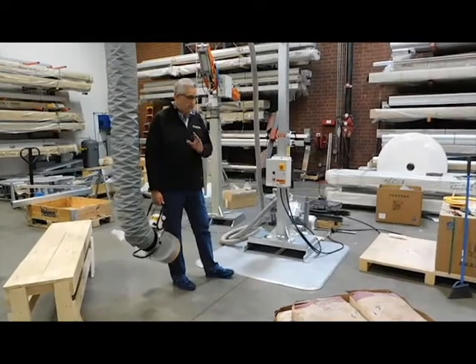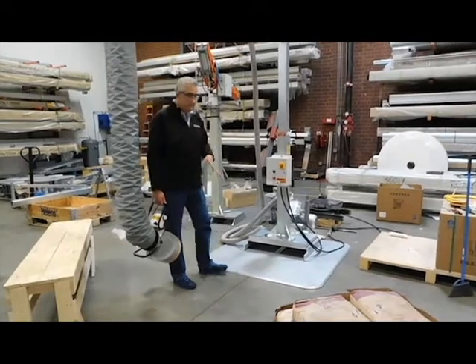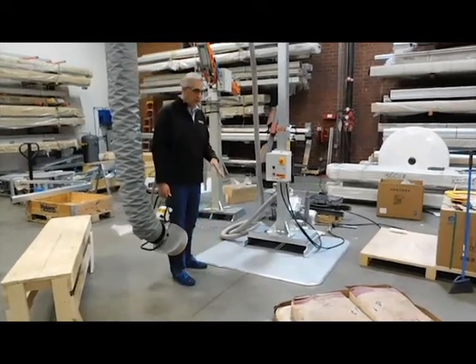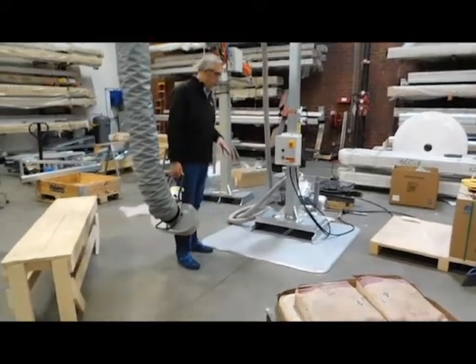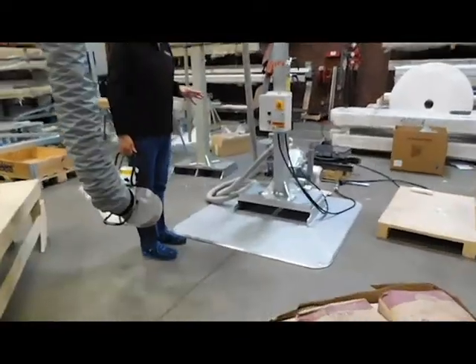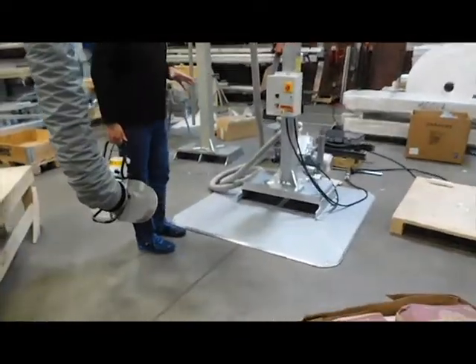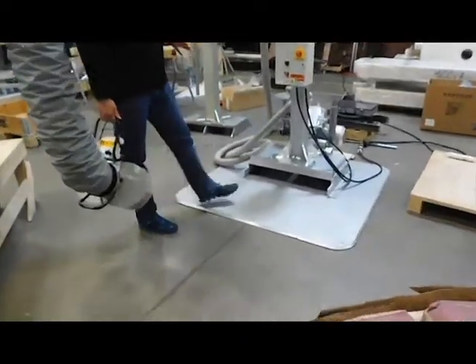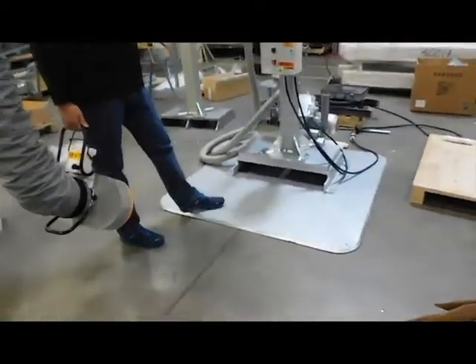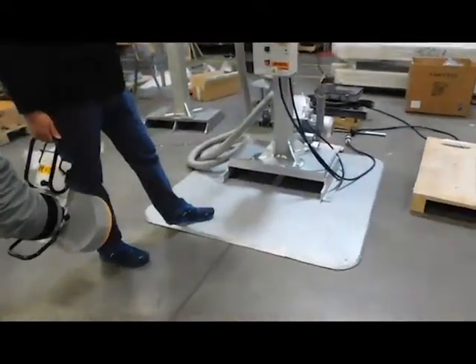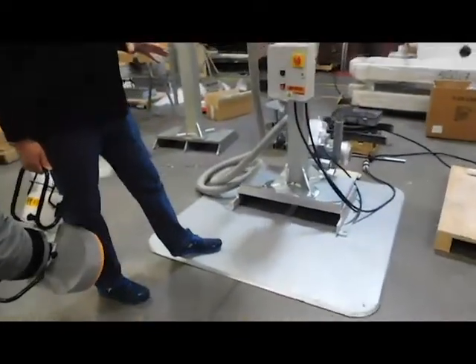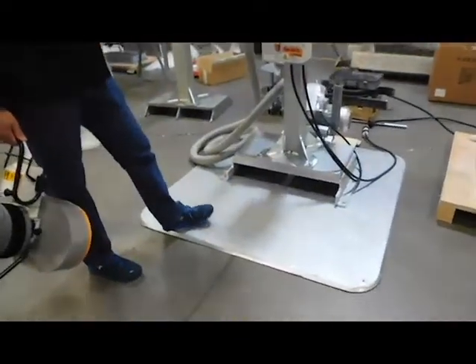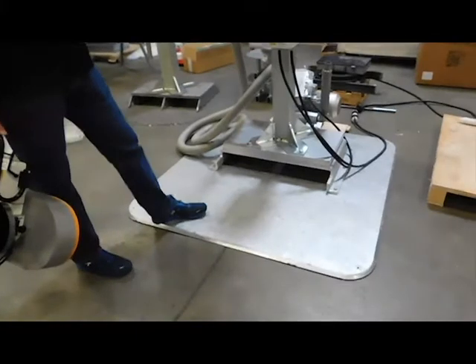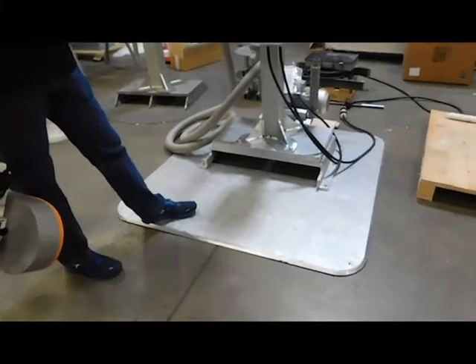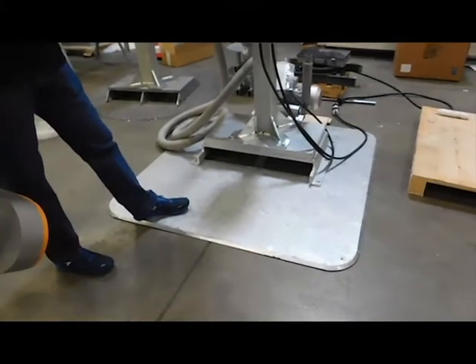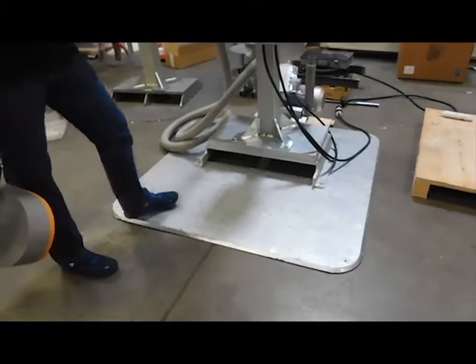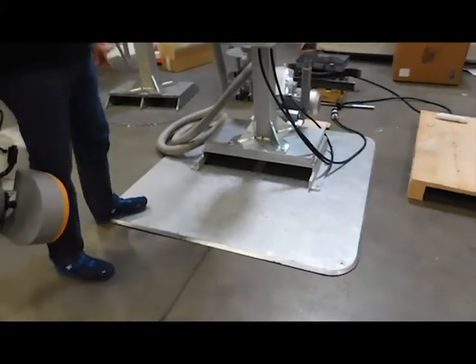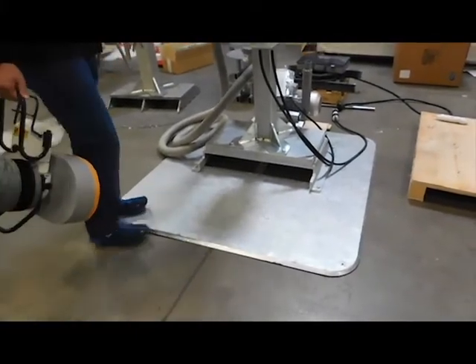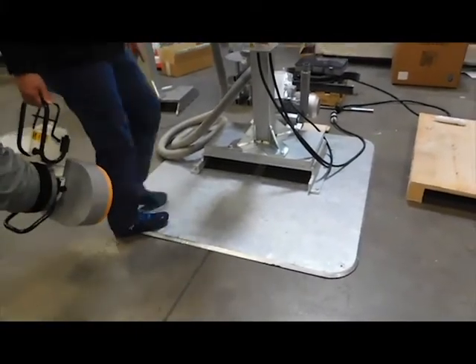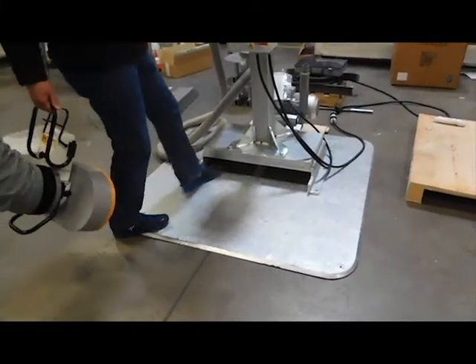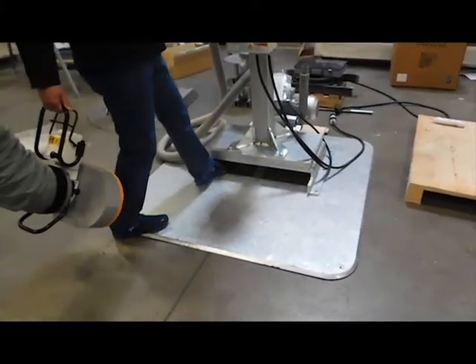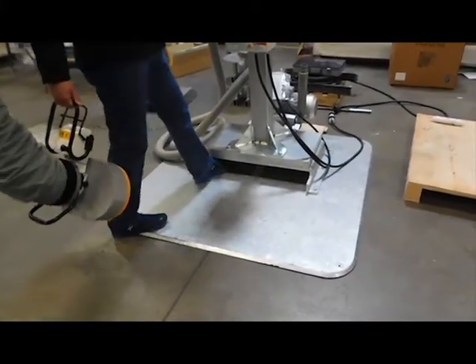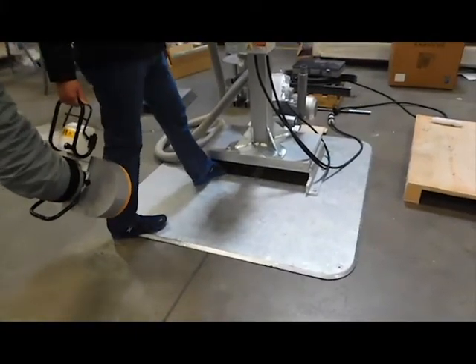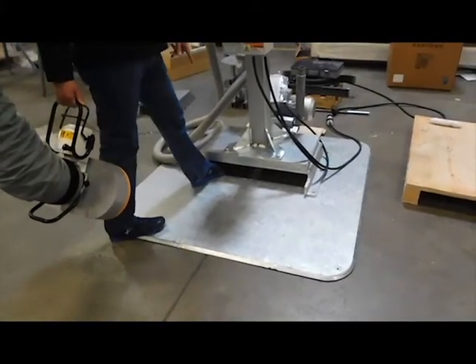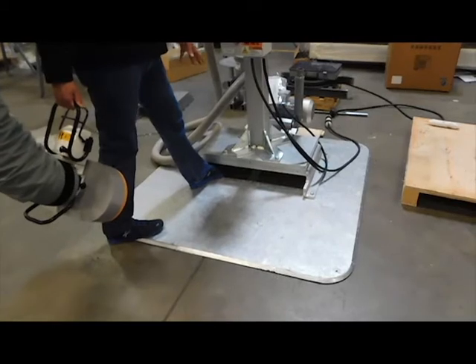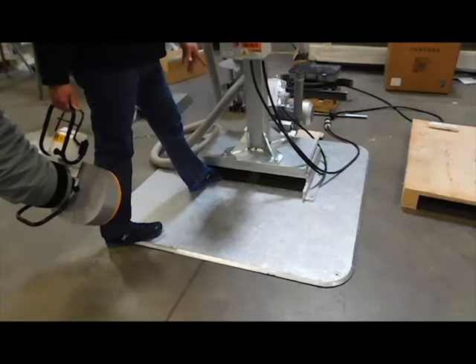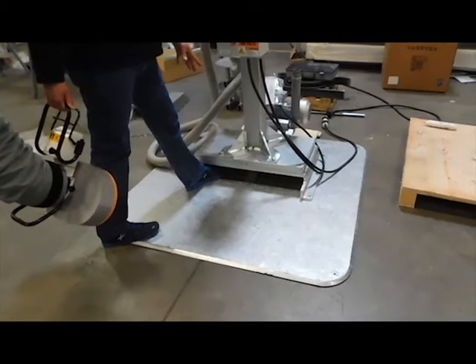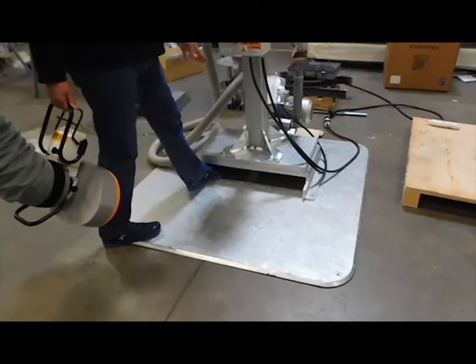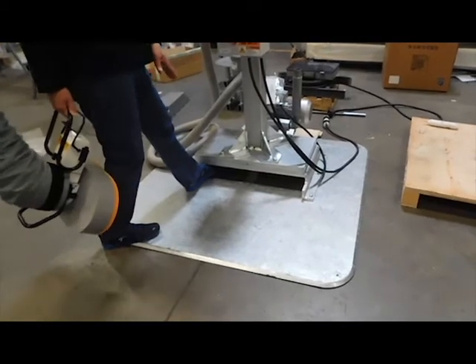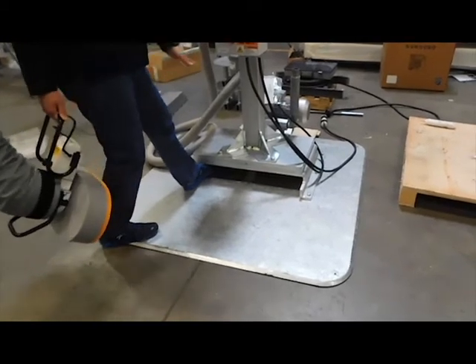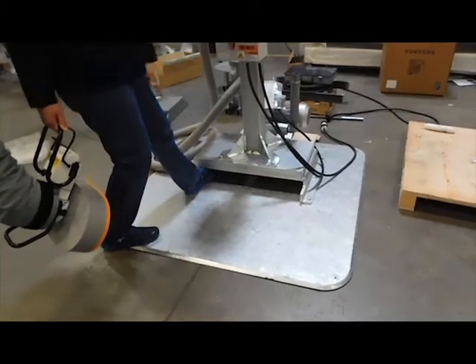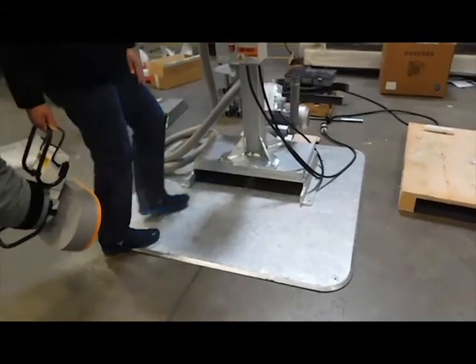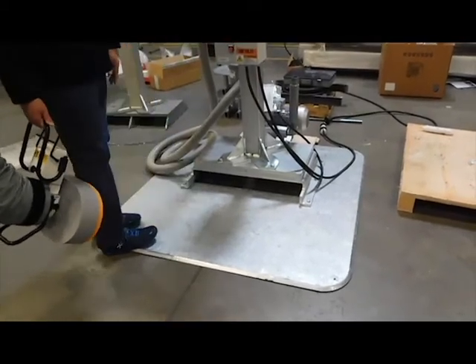To give you a quick run-through on the VacuHand Procrane: the plate I'm standing on is a portable plate. You take it around with a pallet jack or a forklift. There are holes in the base so you can take a pallet jack in, or insert your forklift into the slots to pick it up and move it.